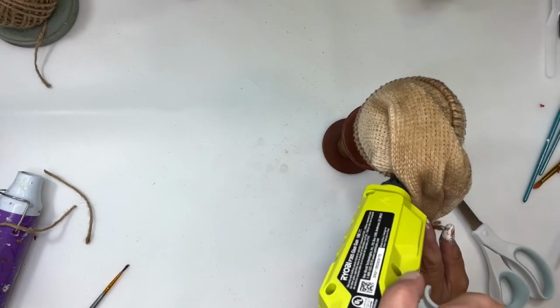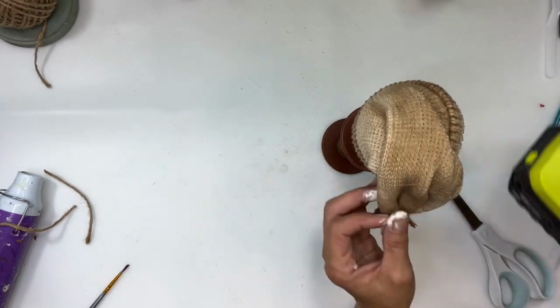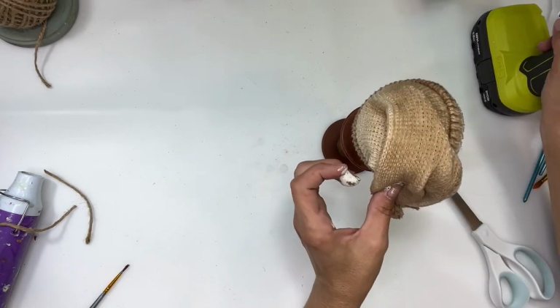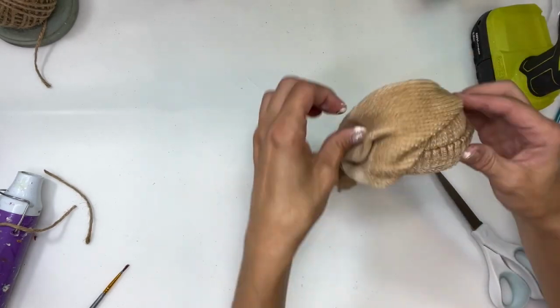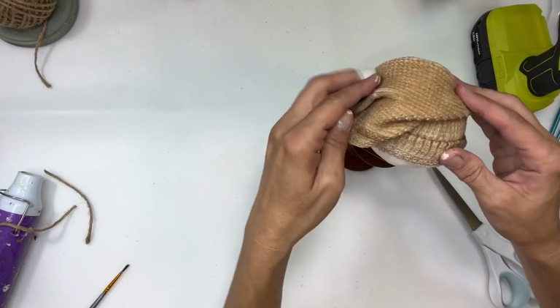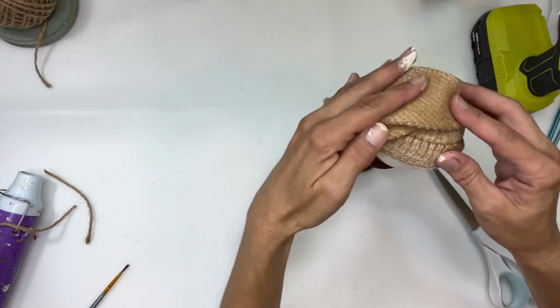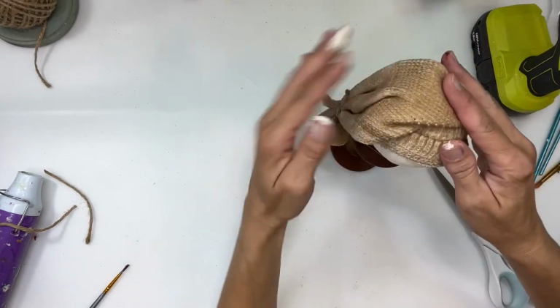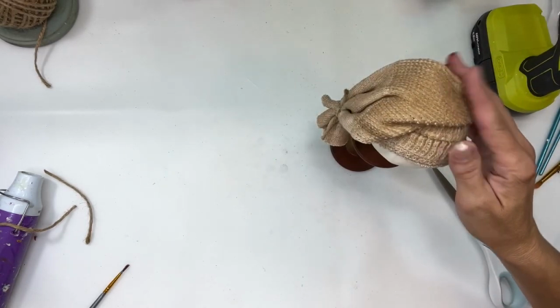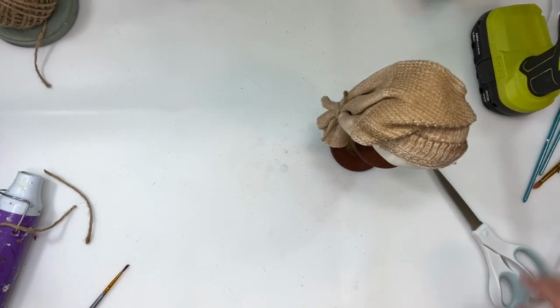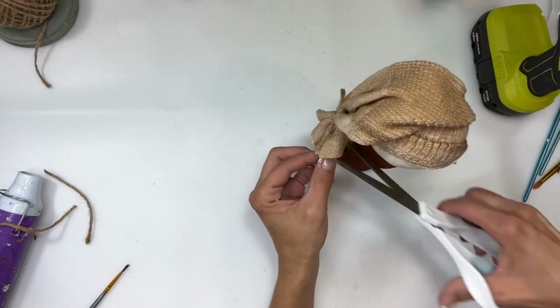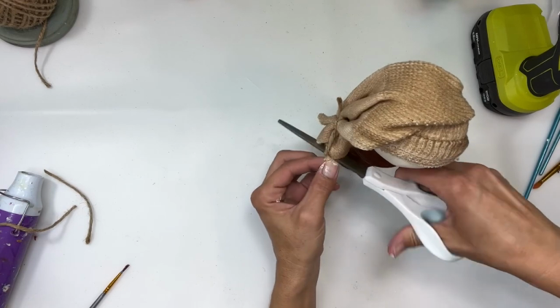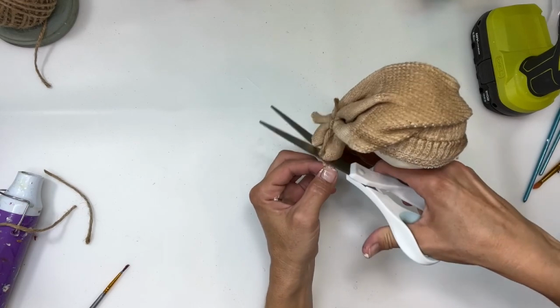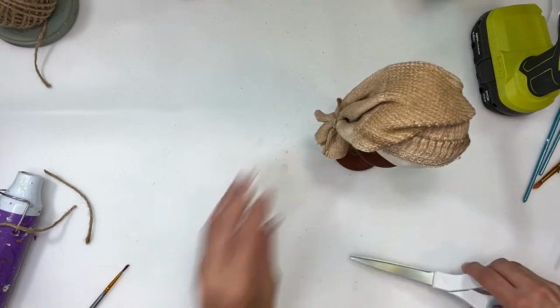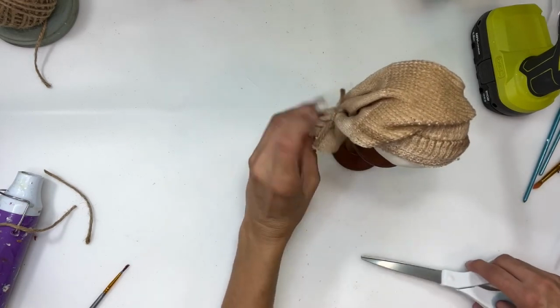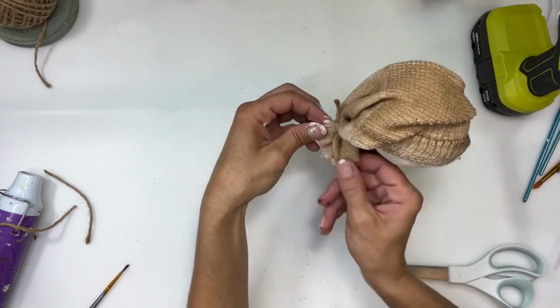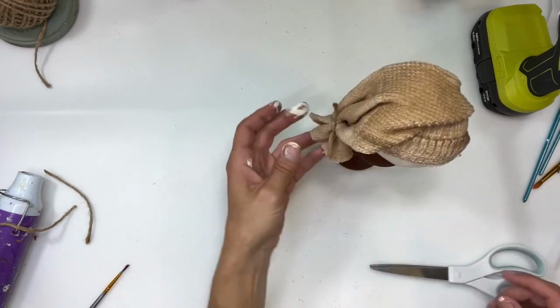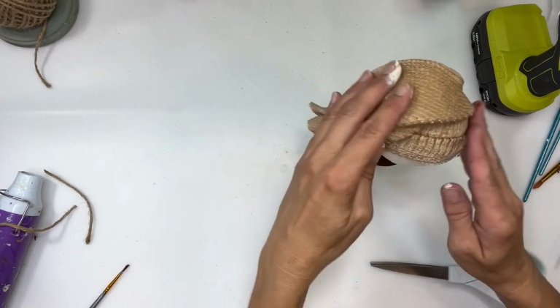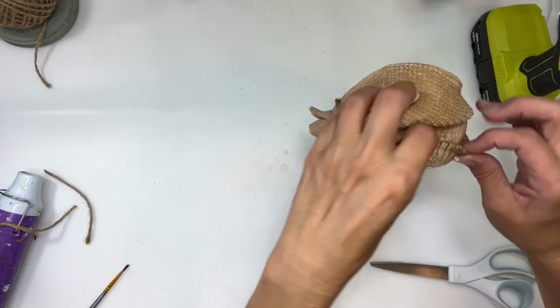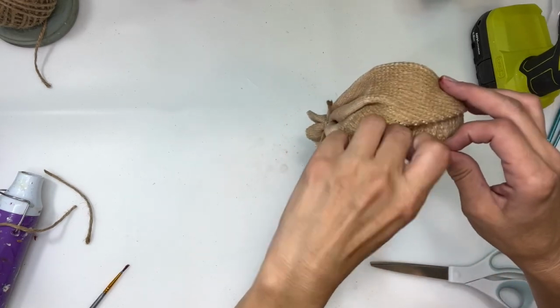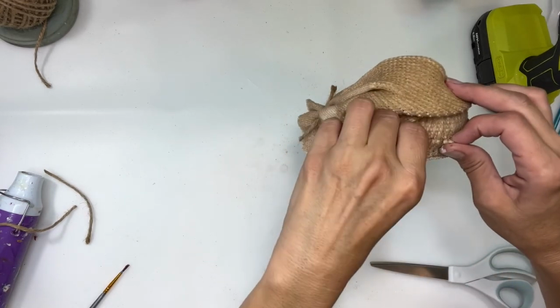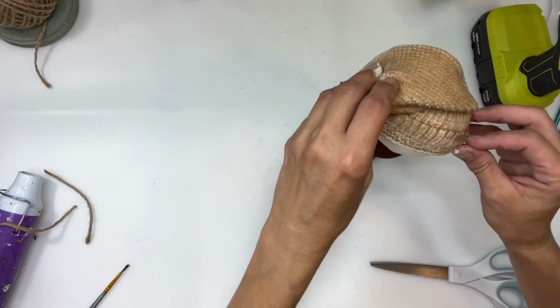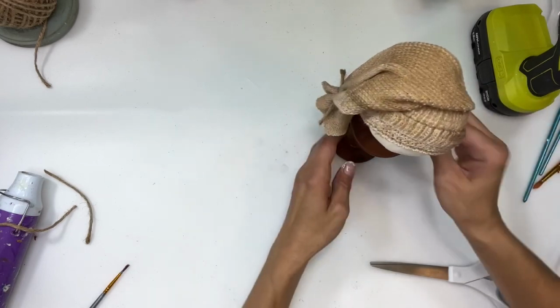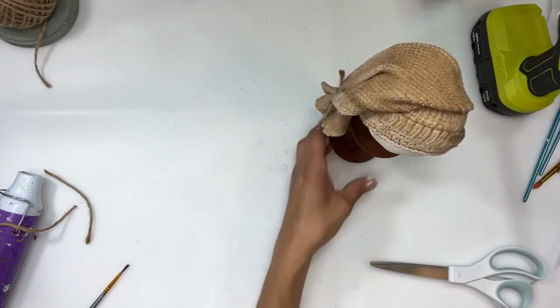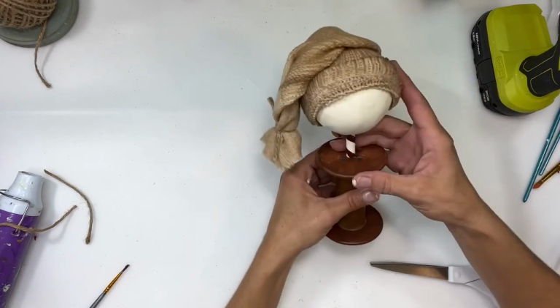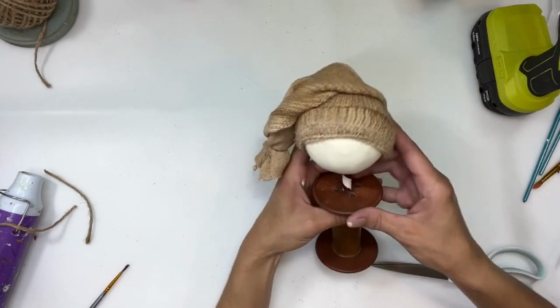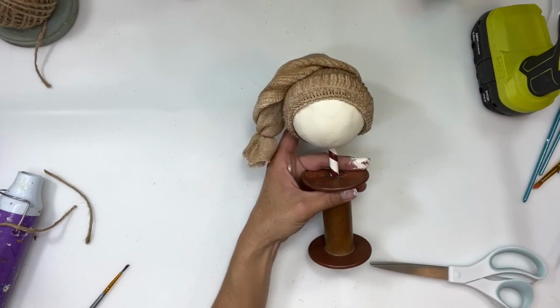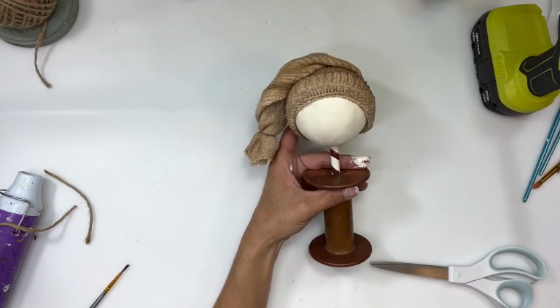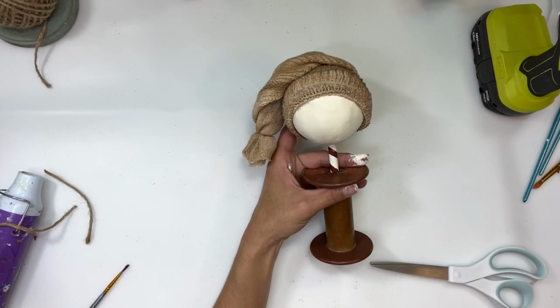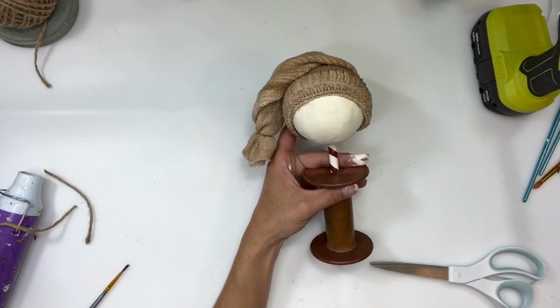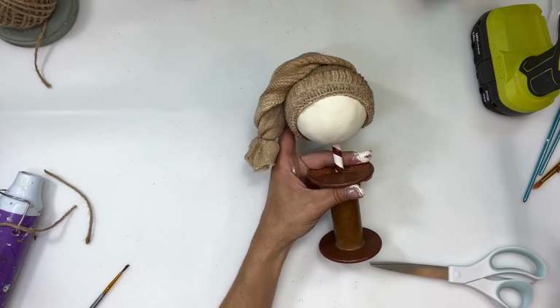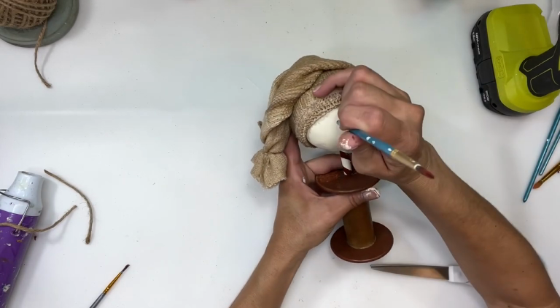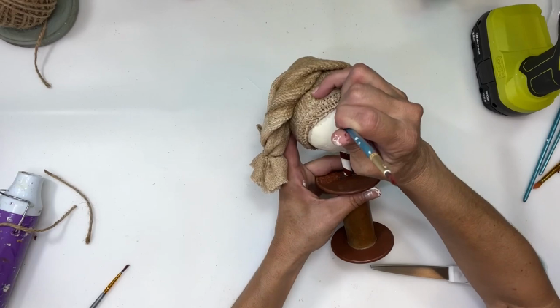I glued it in the back and the front as well, cutting off more of the bottom of the sock to make sure it's all even and the cuff looks good. Now it's time to paint our snowman's face — I'm going to add two dots for his eyes.